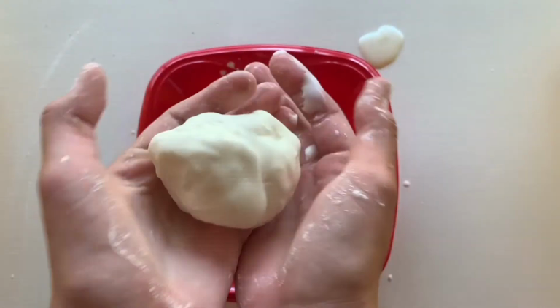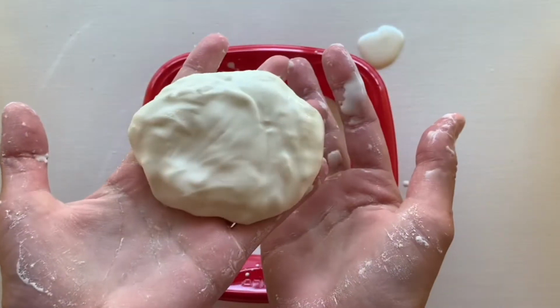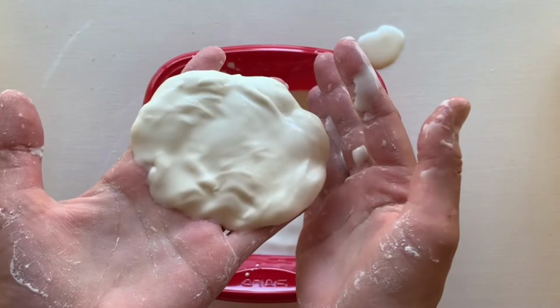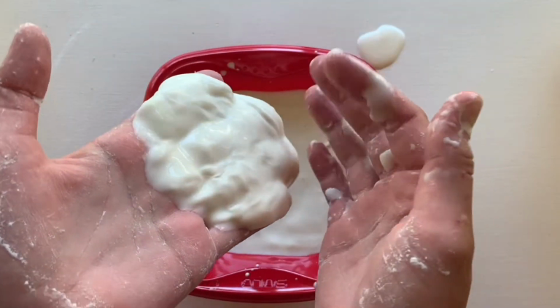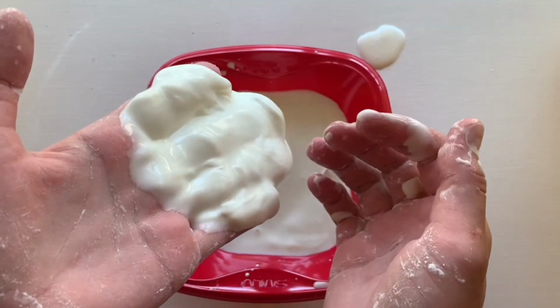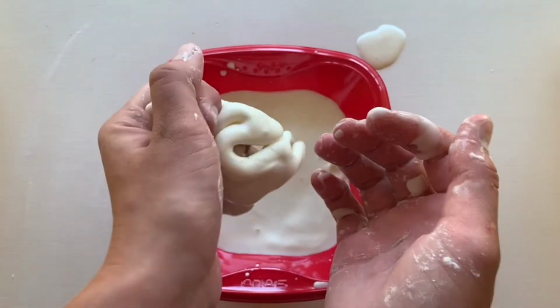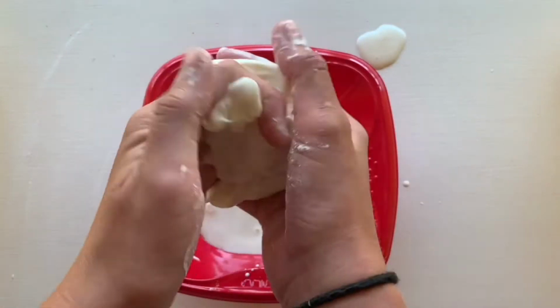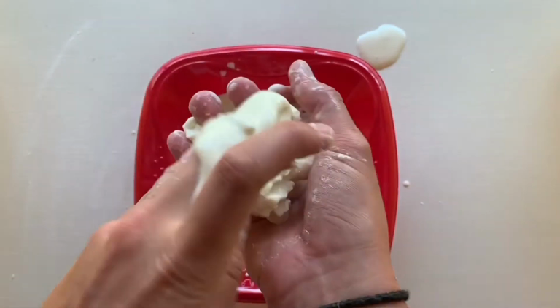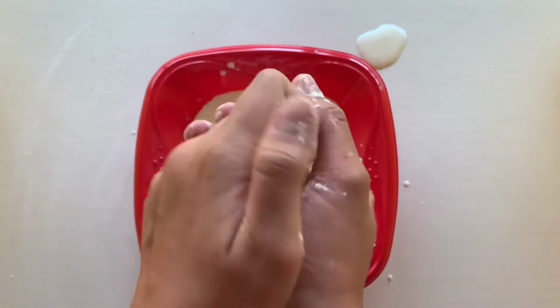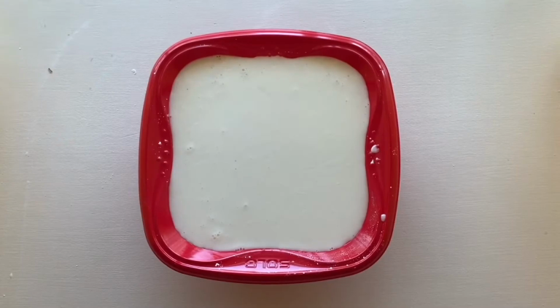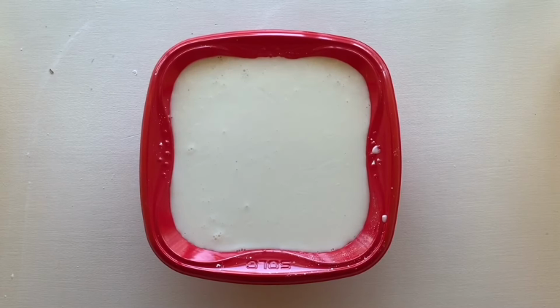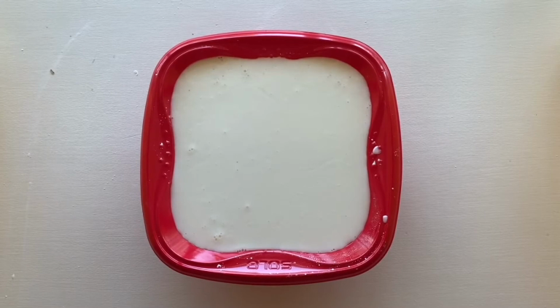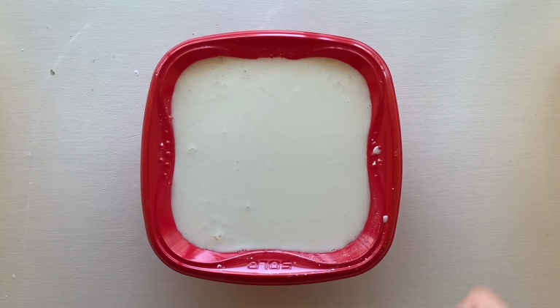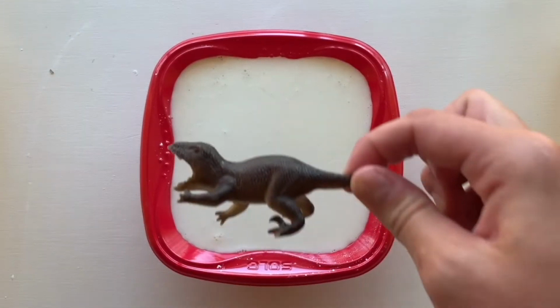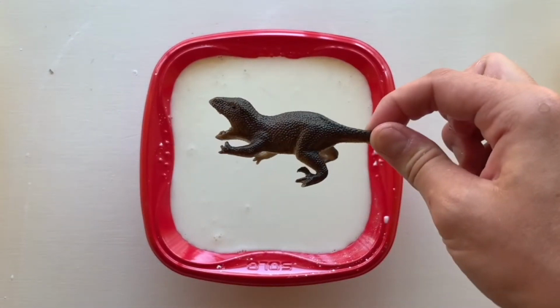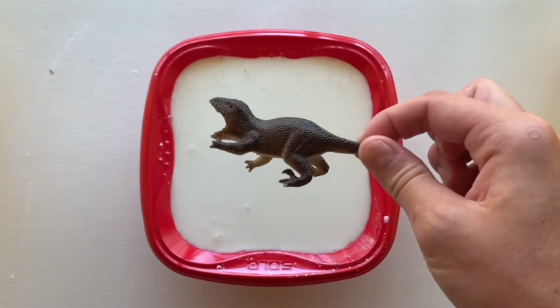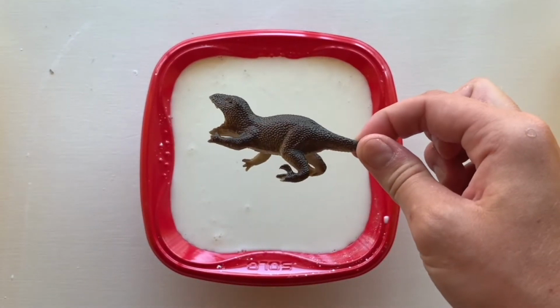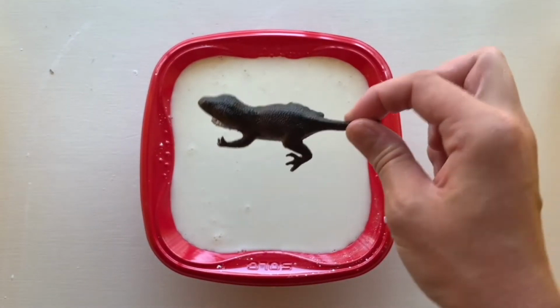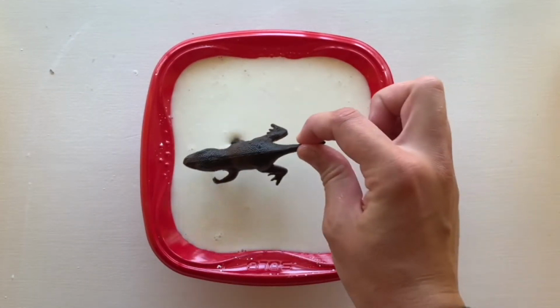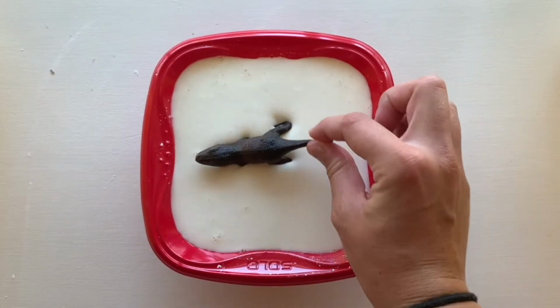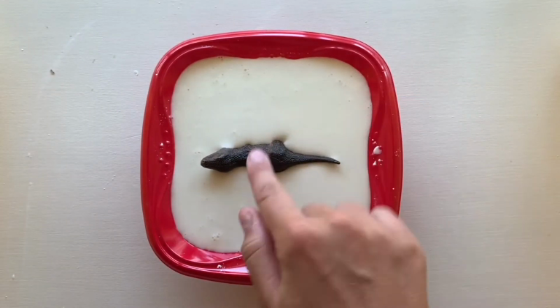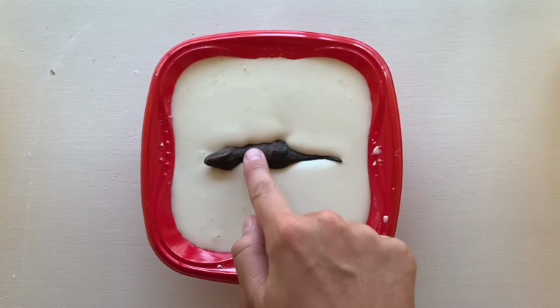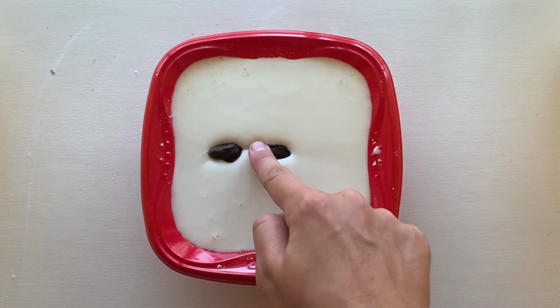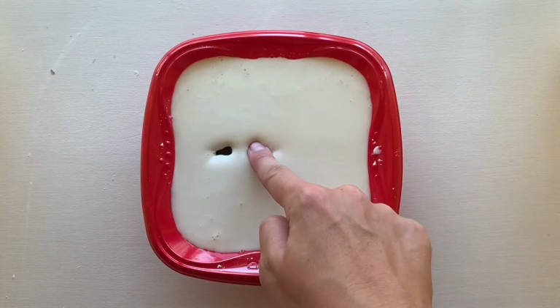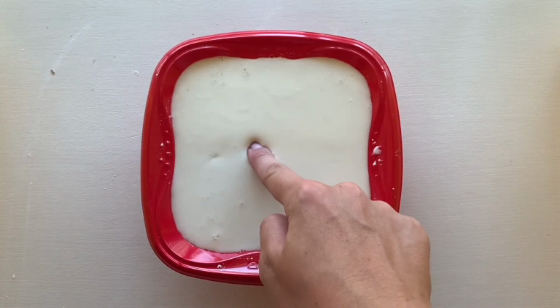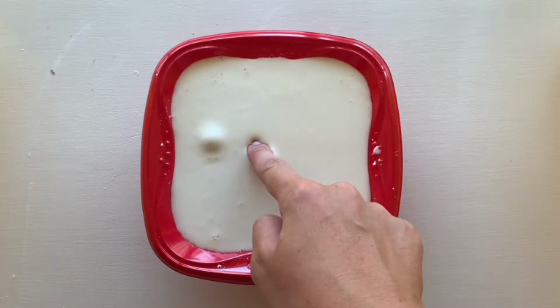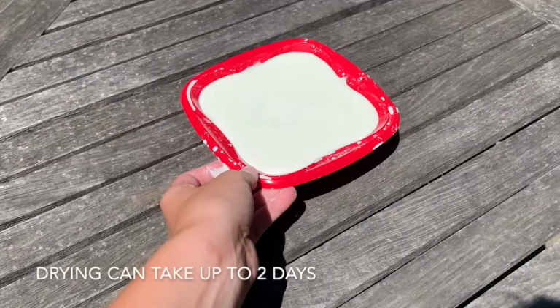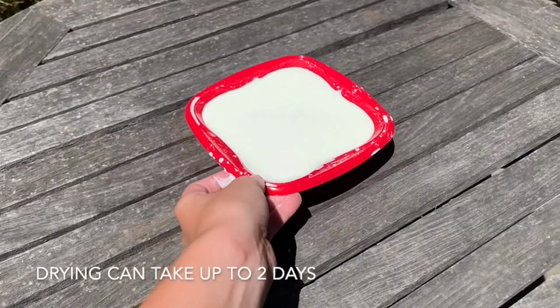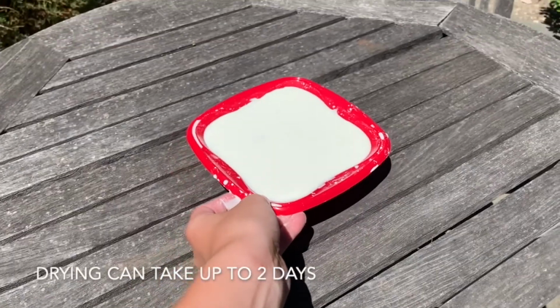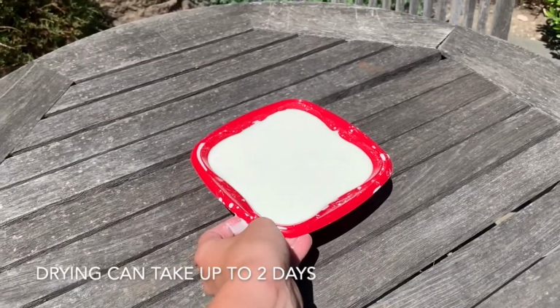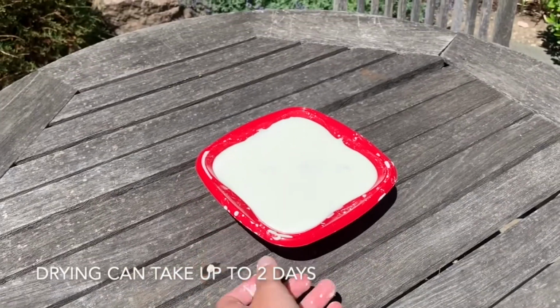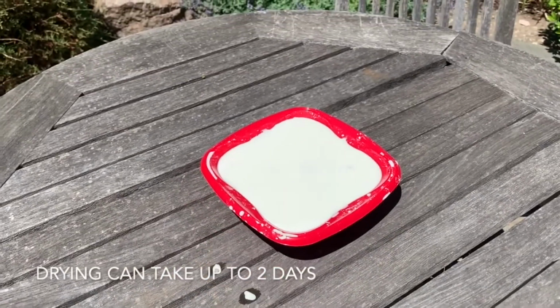This is what the mixture should look and feel like. Step three: after fully mixing the water and cornstarch together, add your trinket or toy to the bowl. Finally, place your bowl outside to dry.